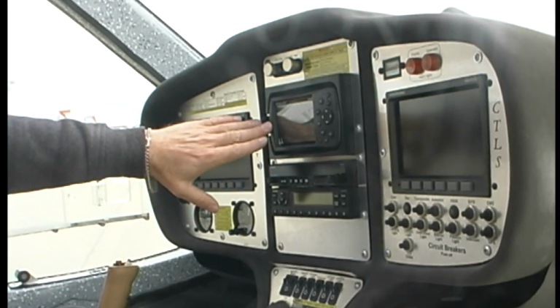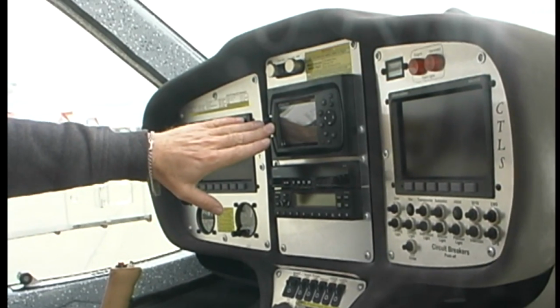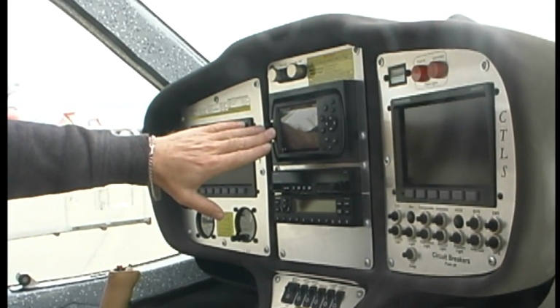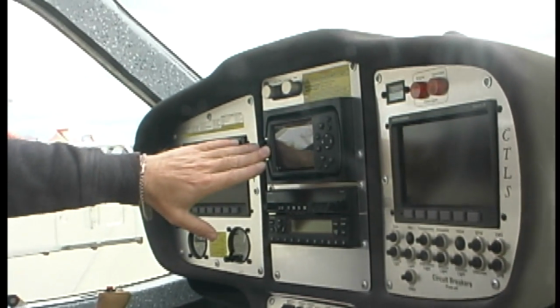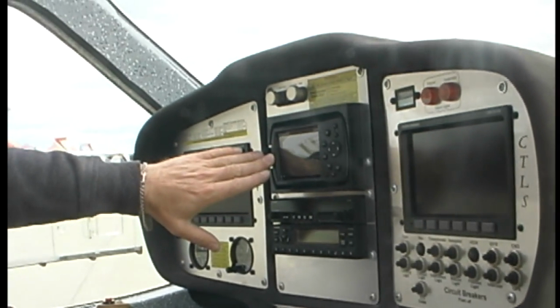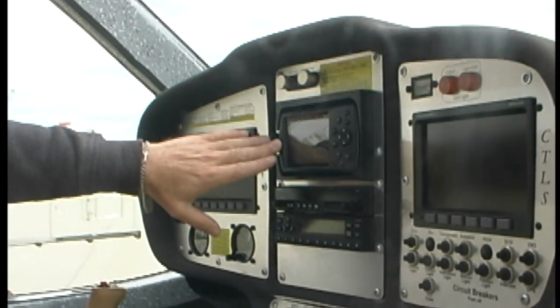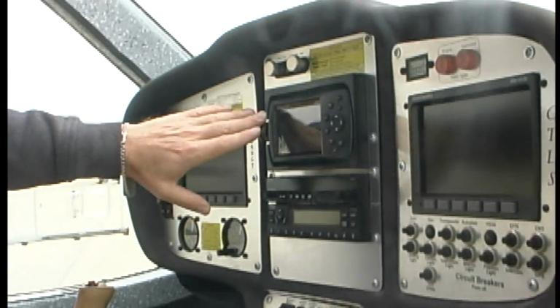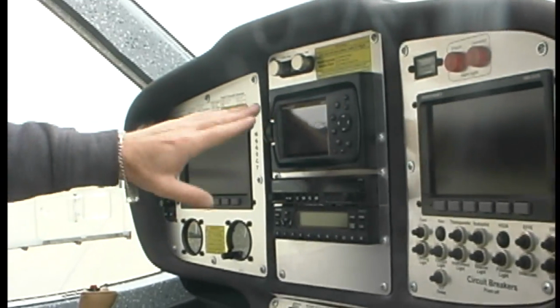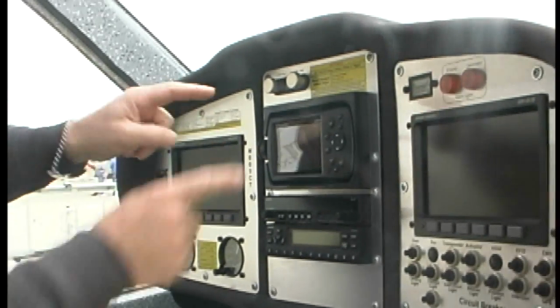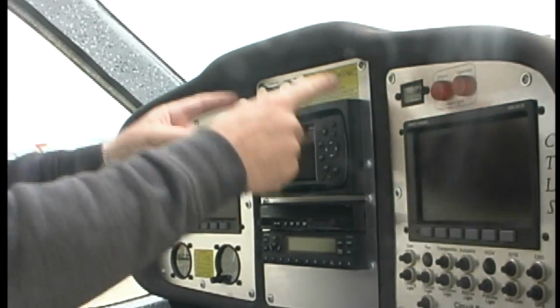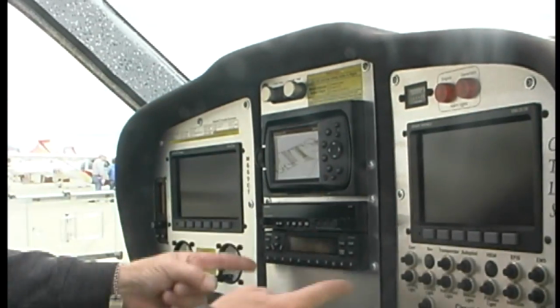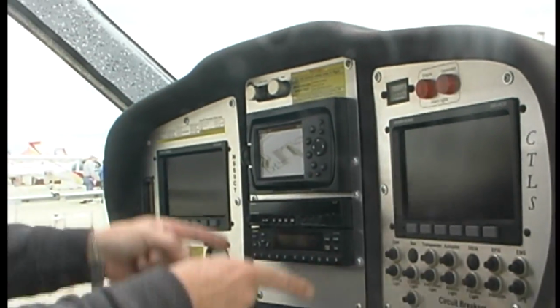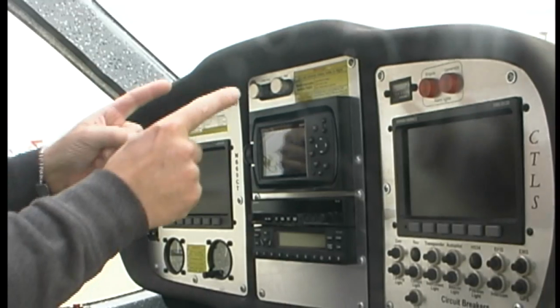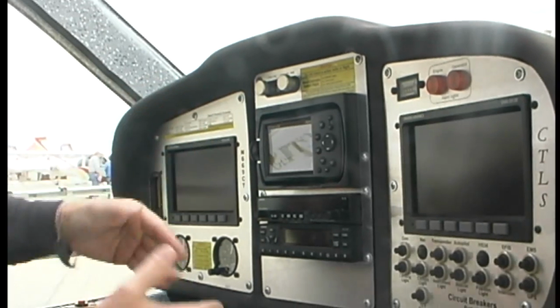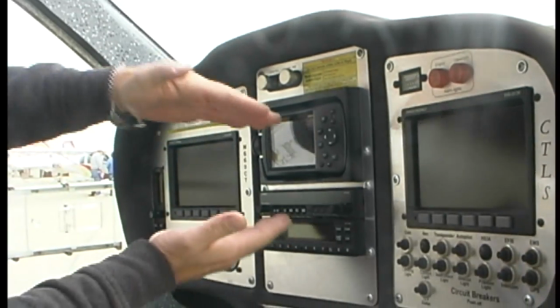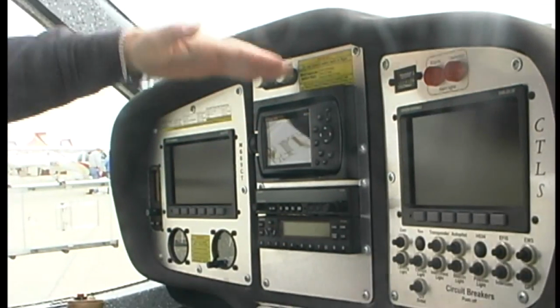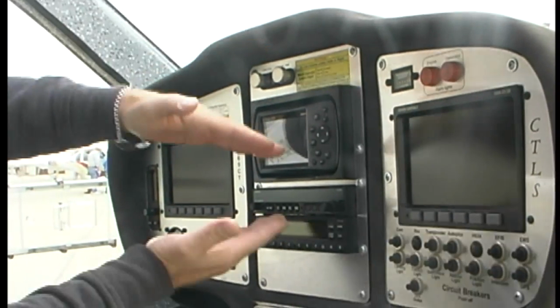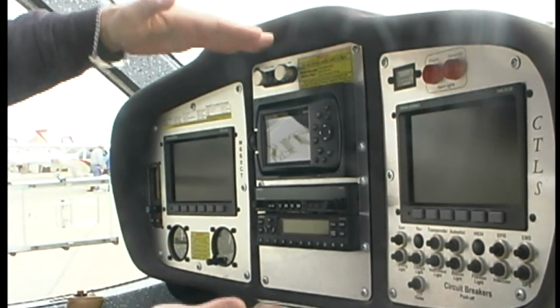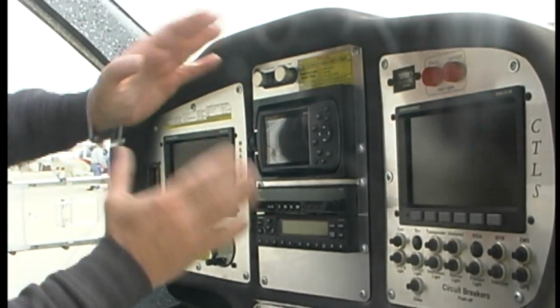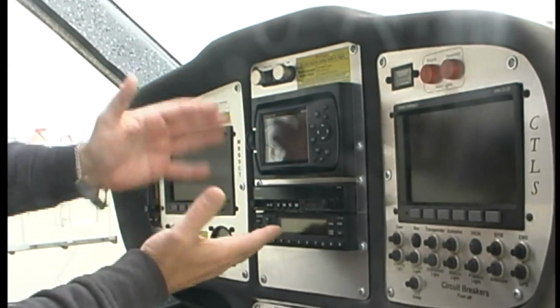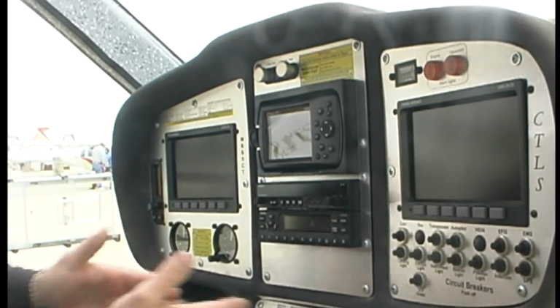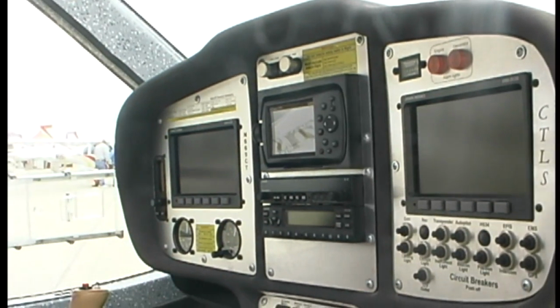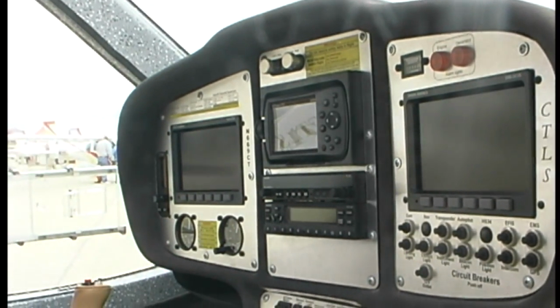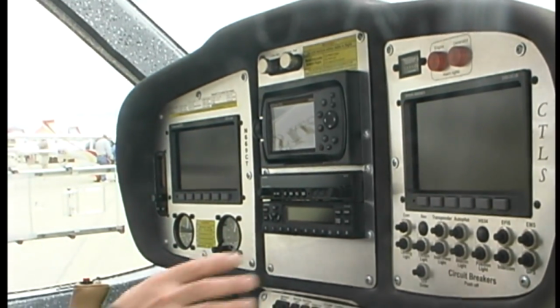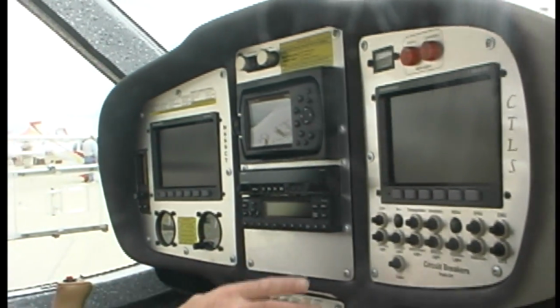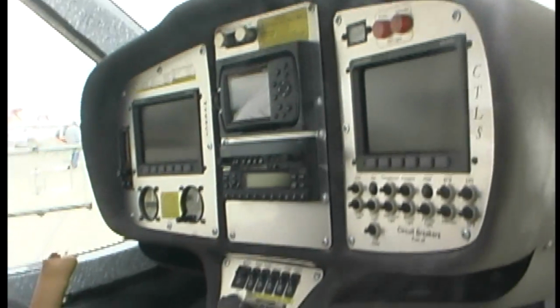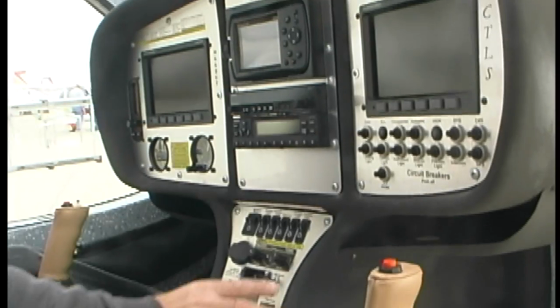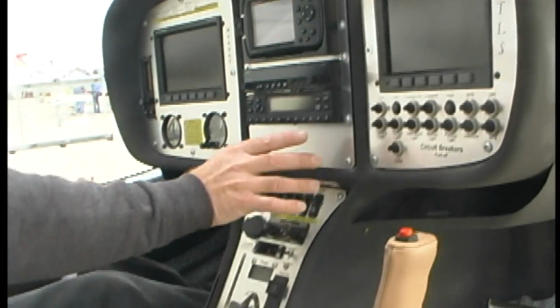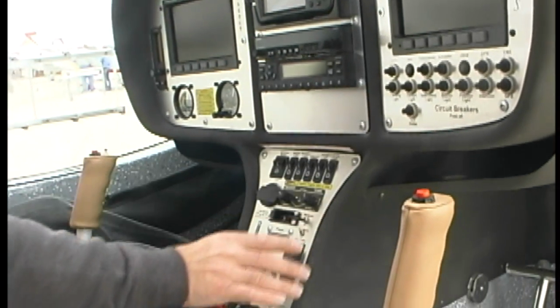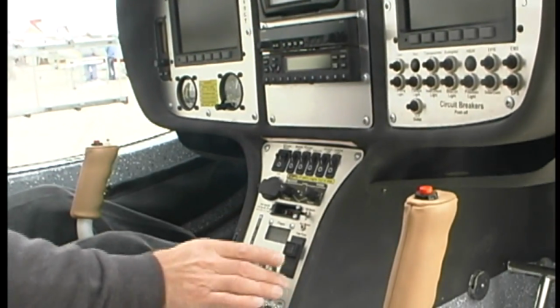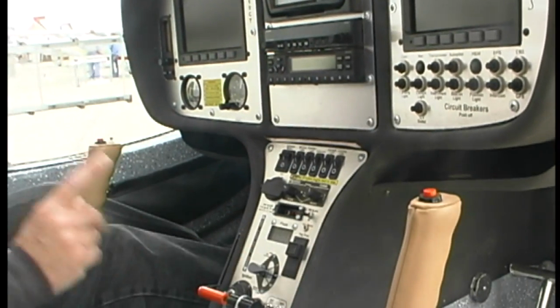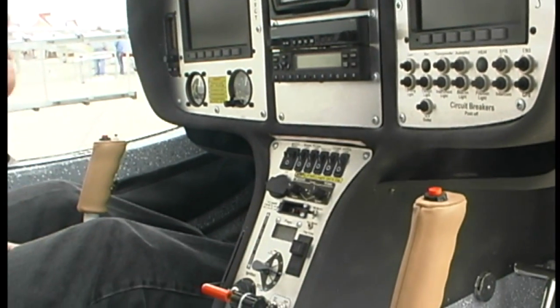The GPS 496 from Garmin comes standard. They have also installed the 696 in here, and they've got plenty of room in here to do that, plus the radio stack.